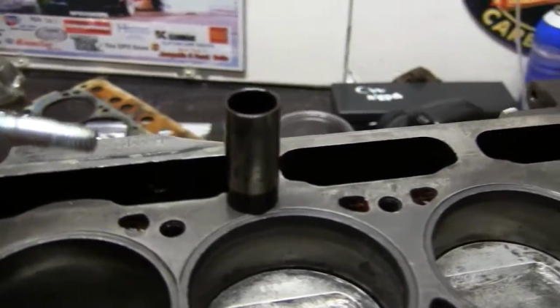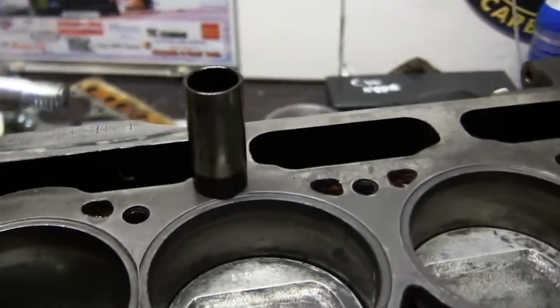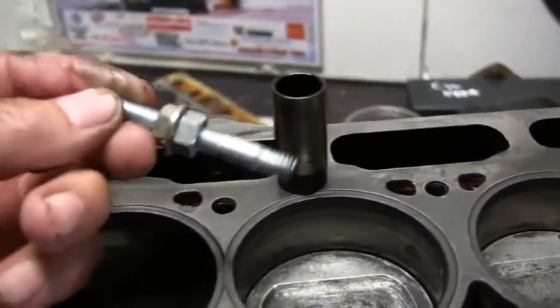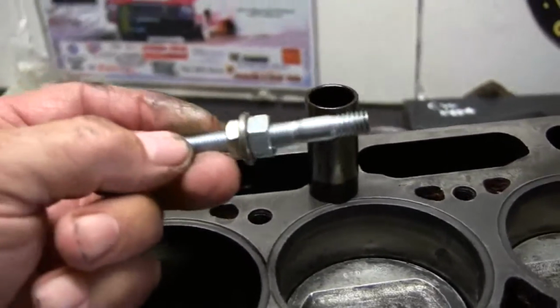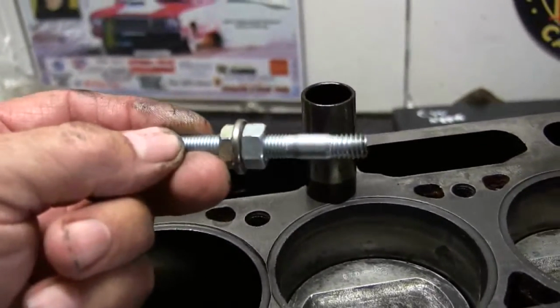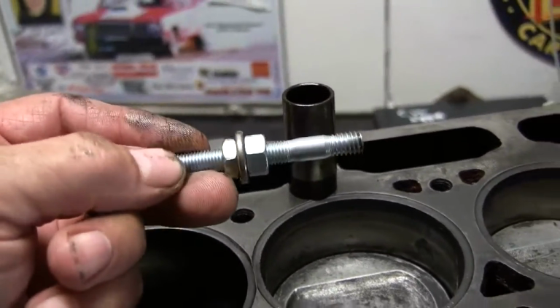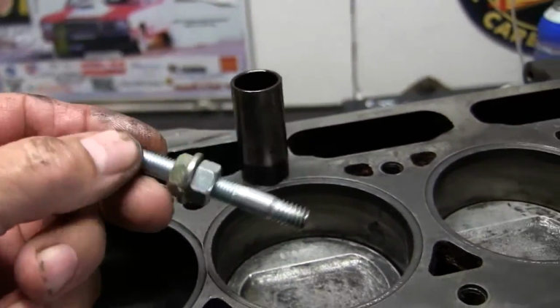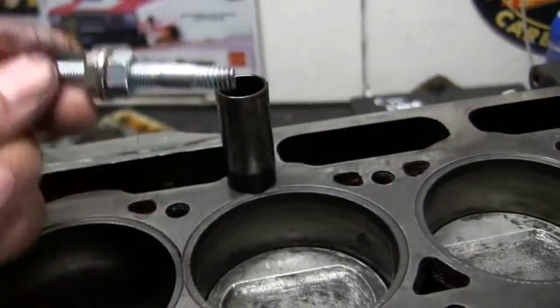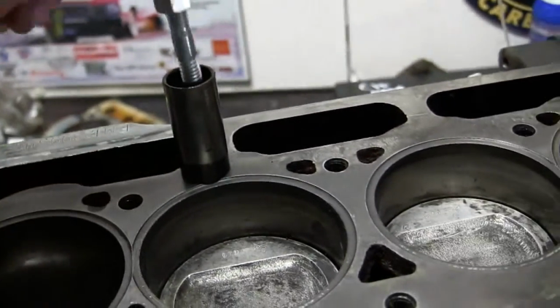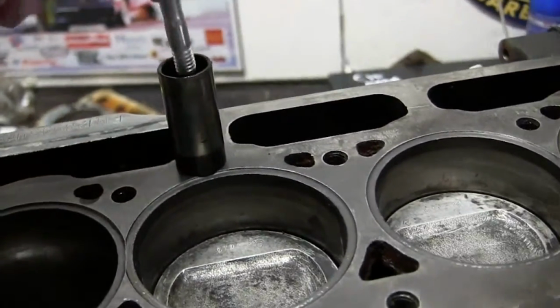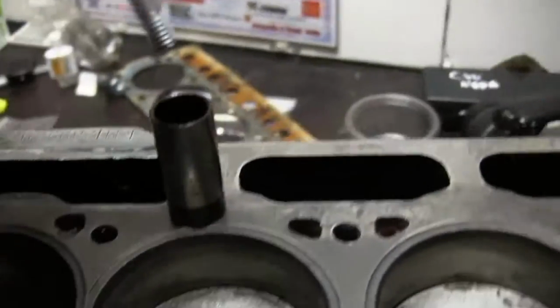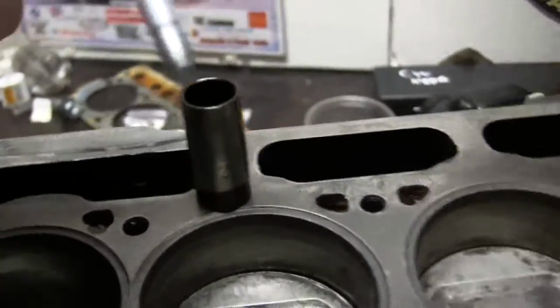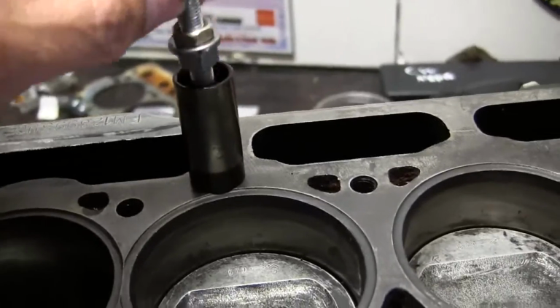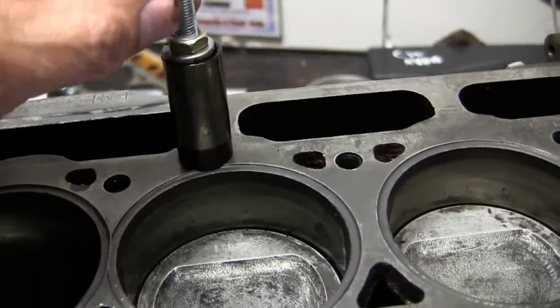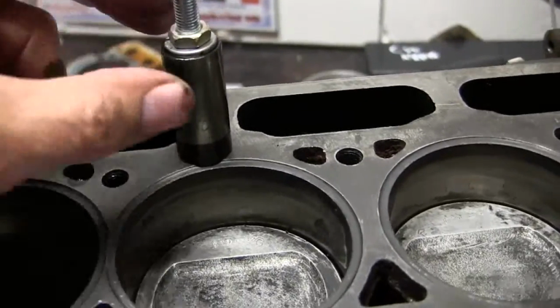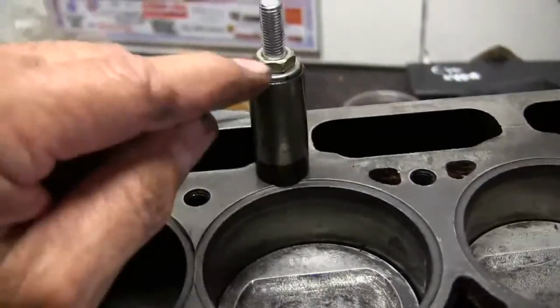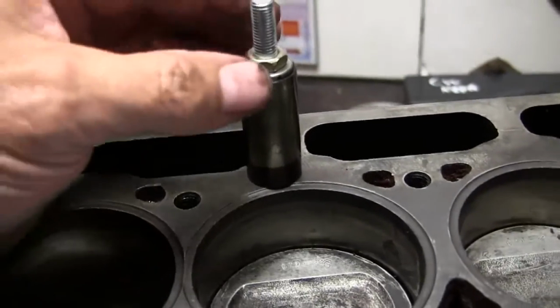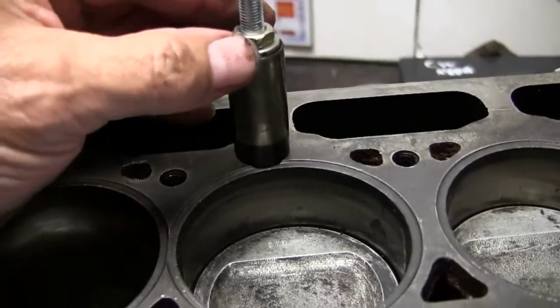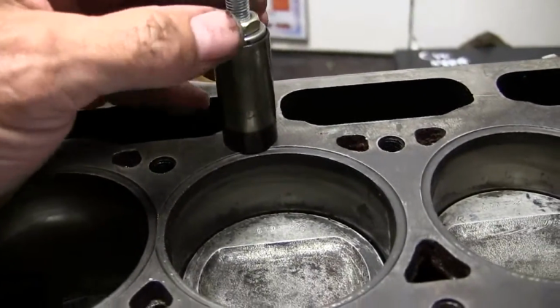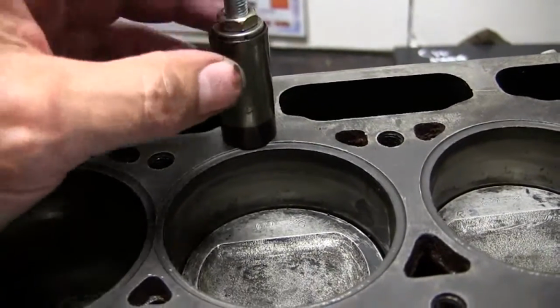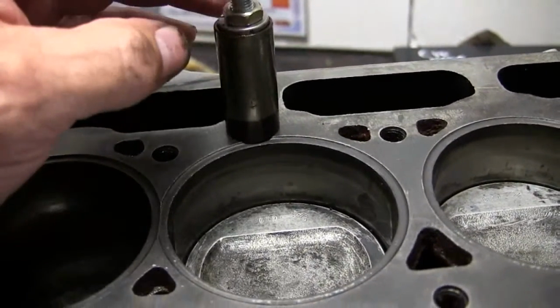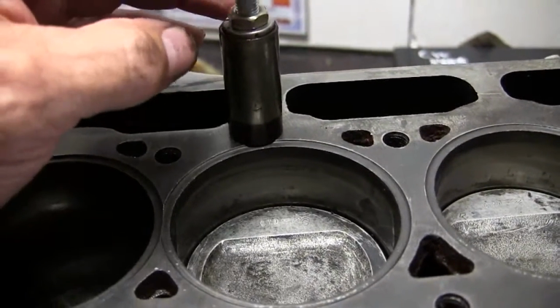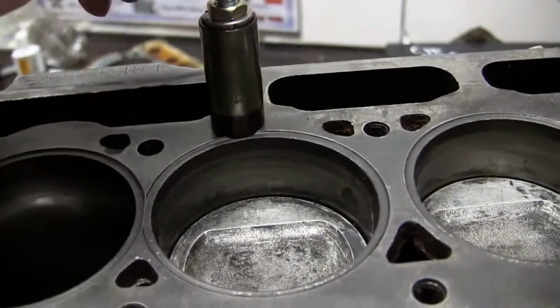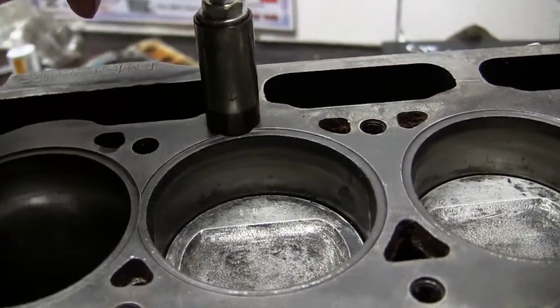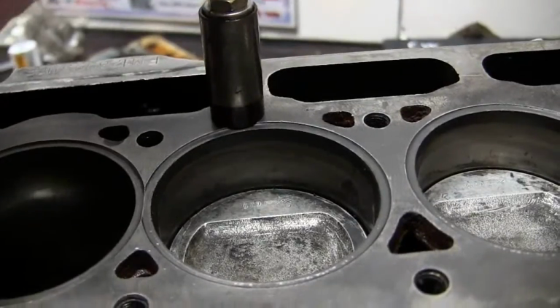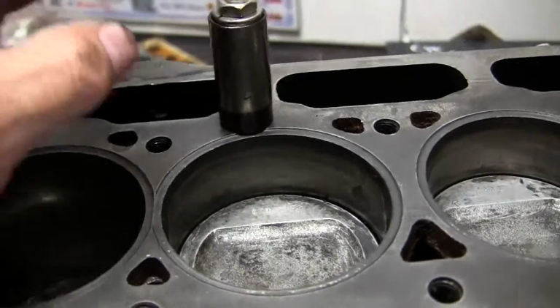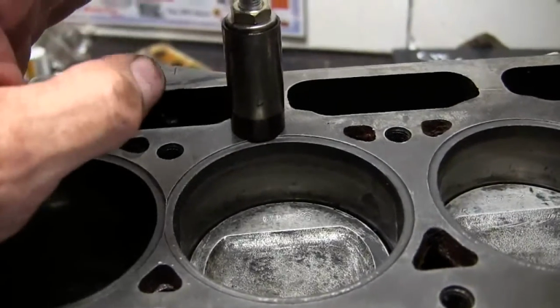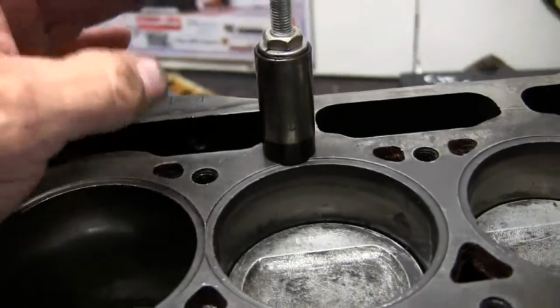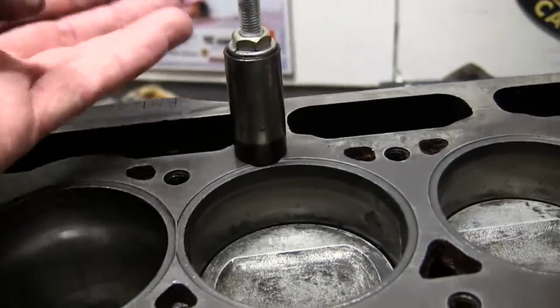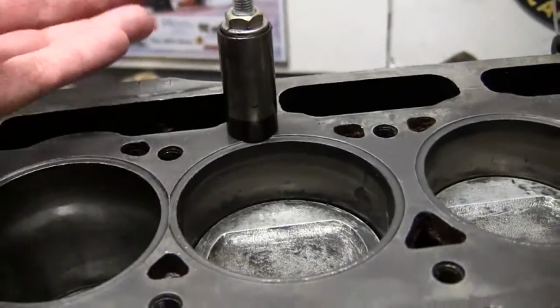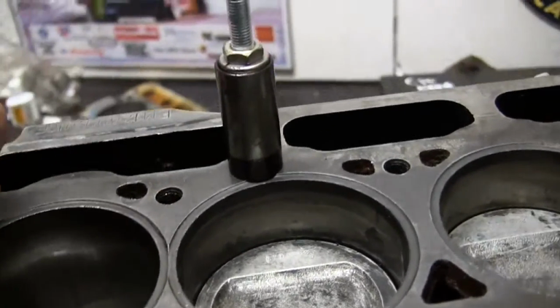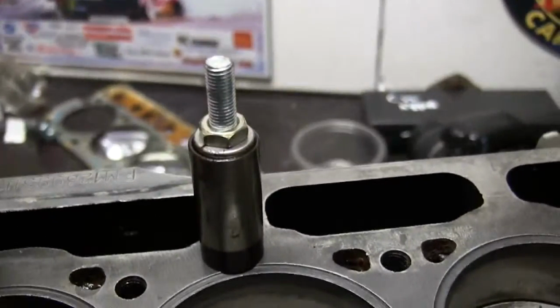Cam follower goes down and sits on the bottom. It's a washer to center it so that it's not side to side.